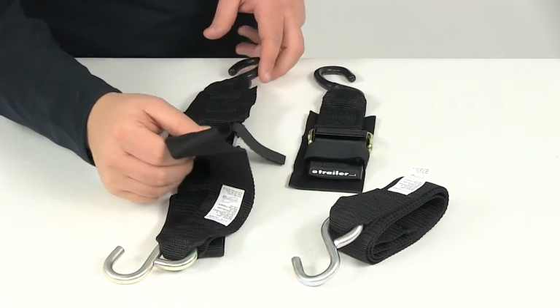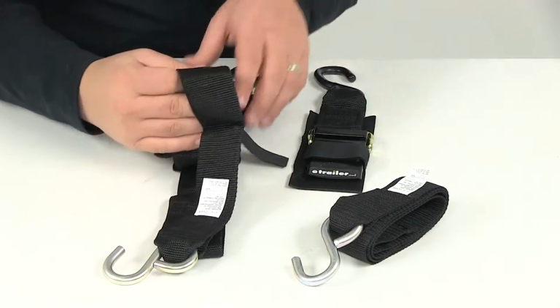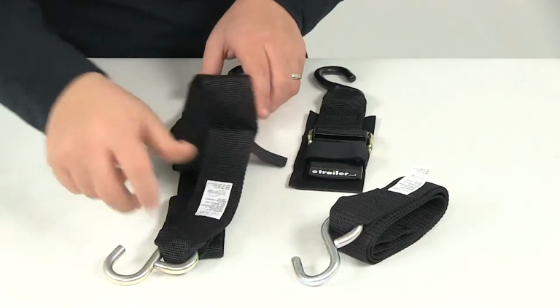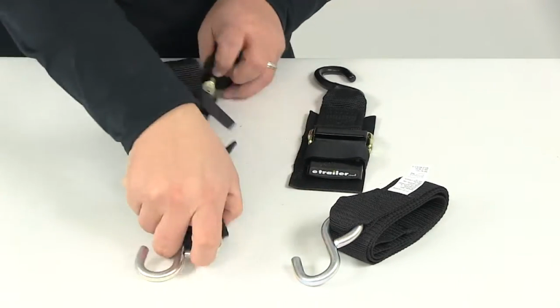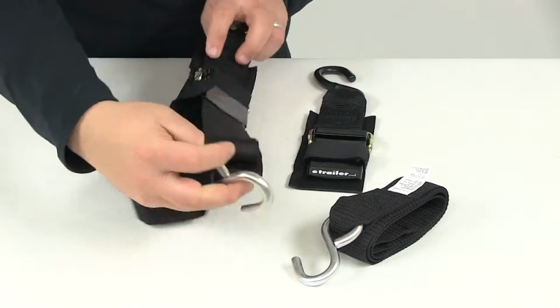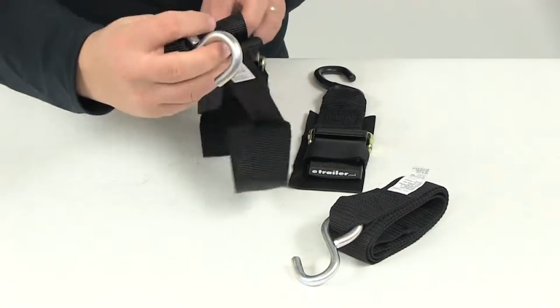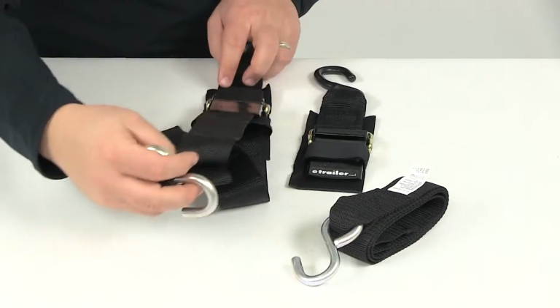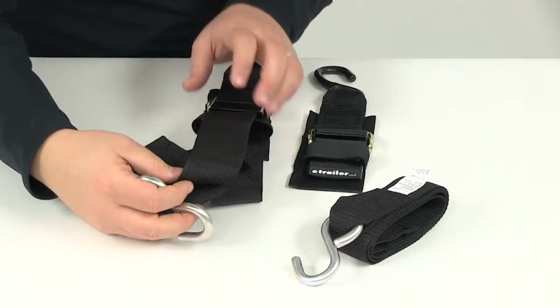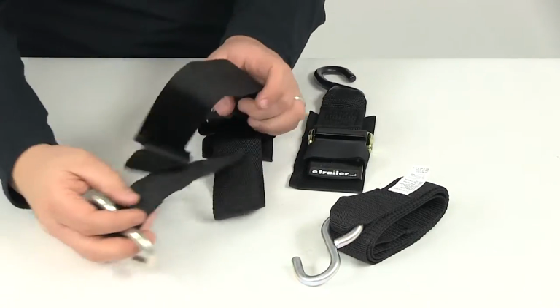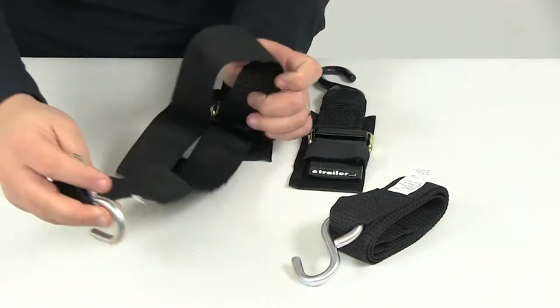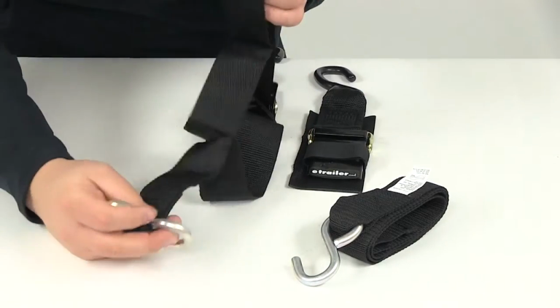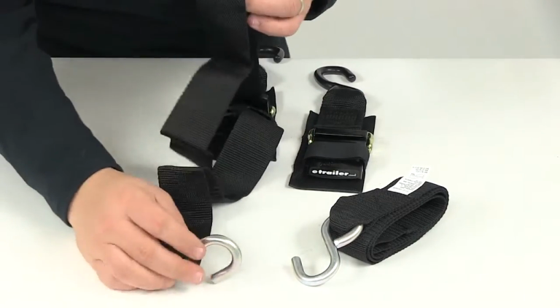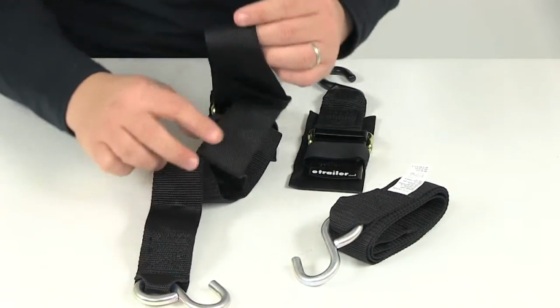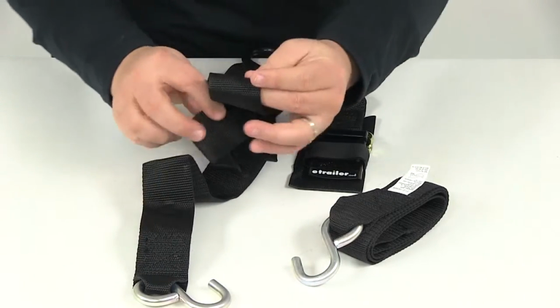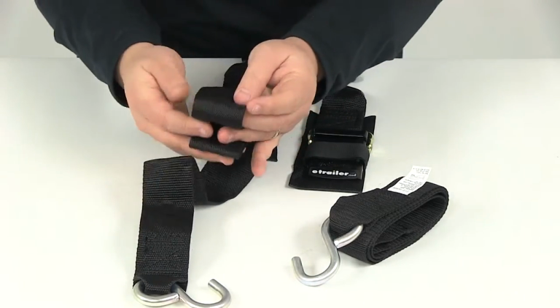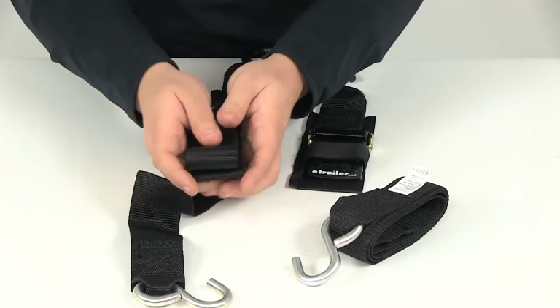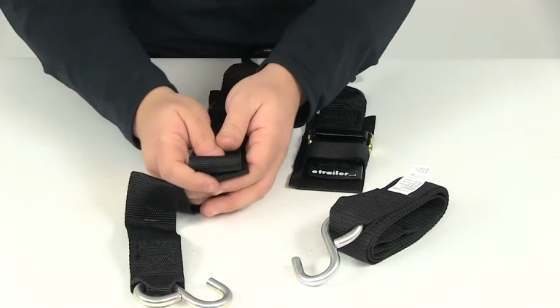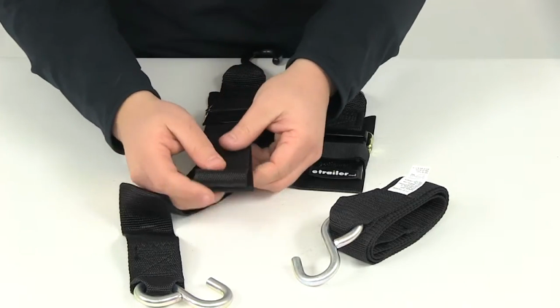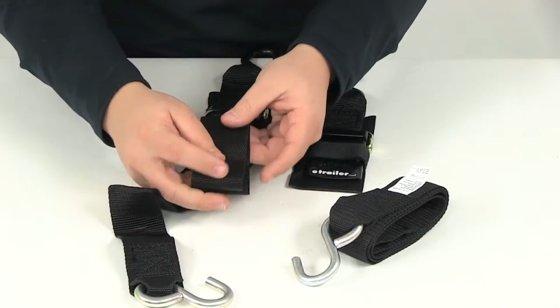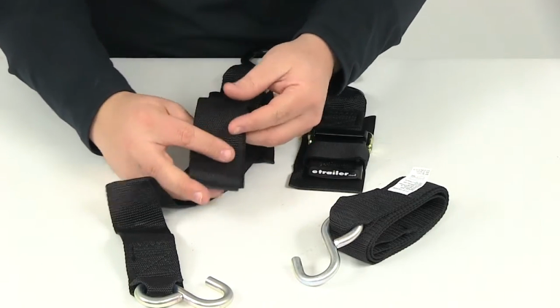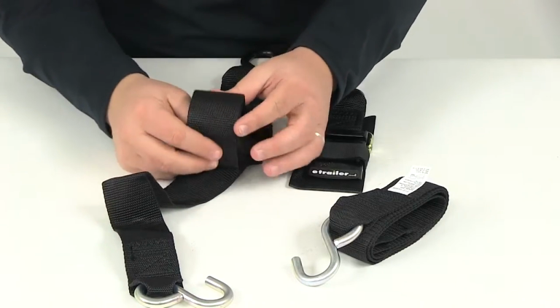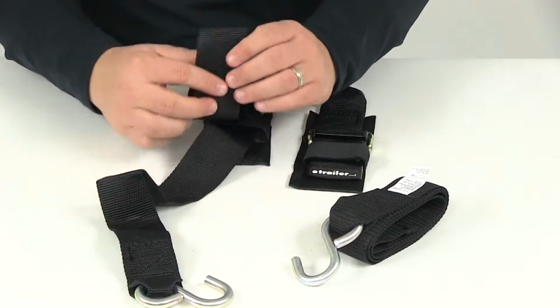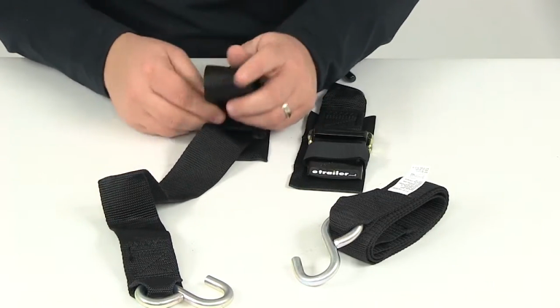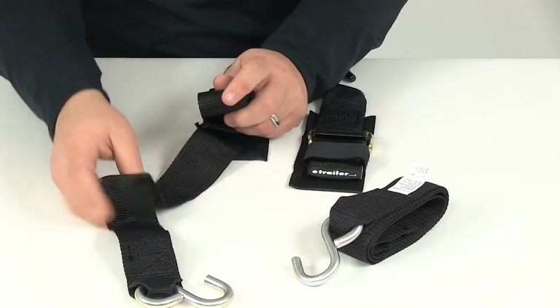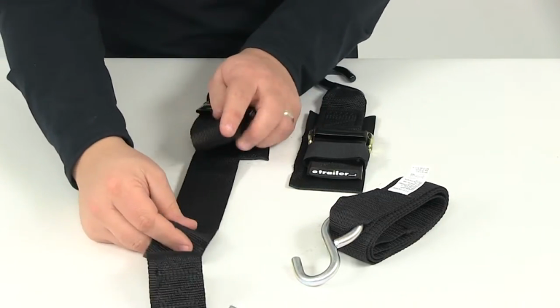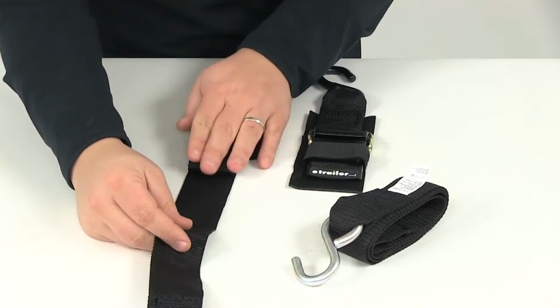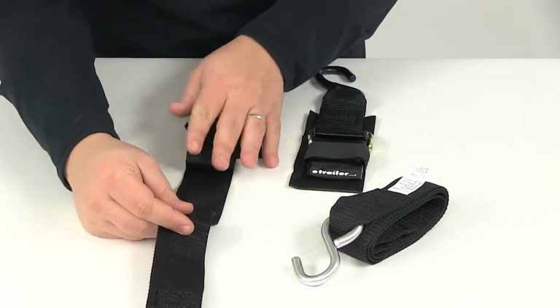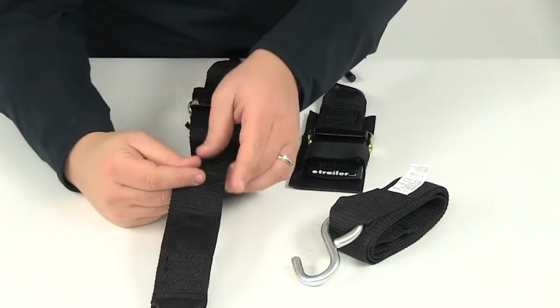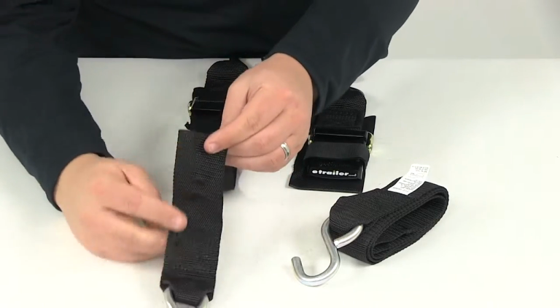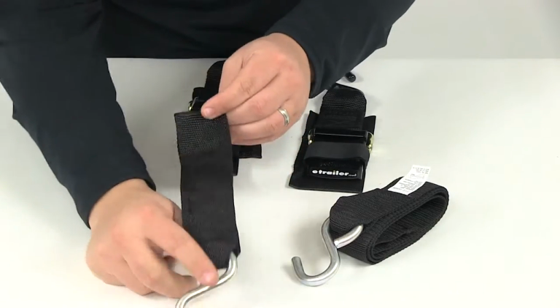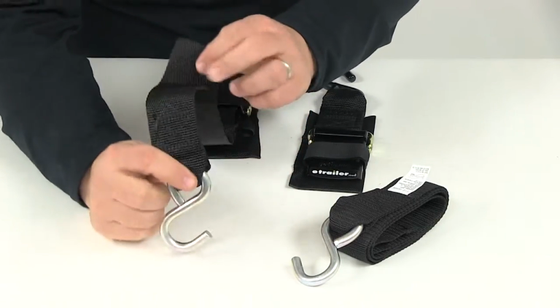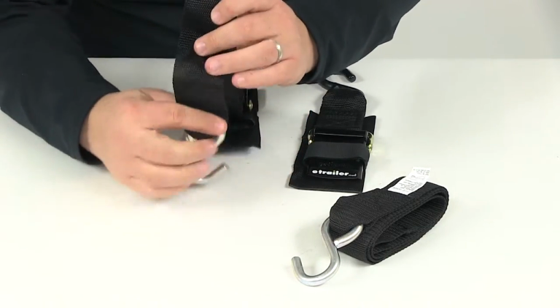The strap dimensions: it's going to give us a width of right around two inches, and the overall length of the strap is going to measure four feet. Maximum load or brake strength is 1,200 pounds per strap, and it's going to have a safe working load limit of 400 pounds.